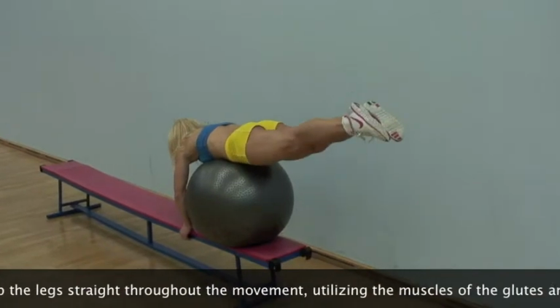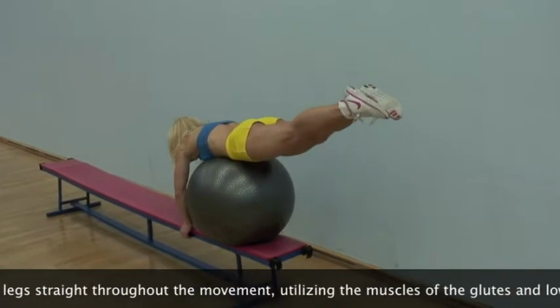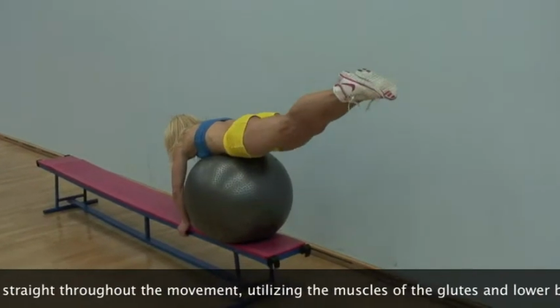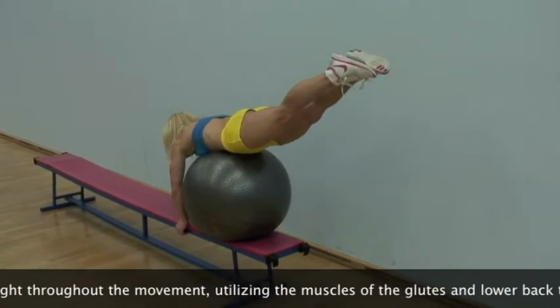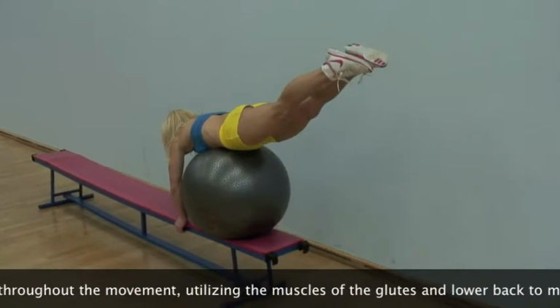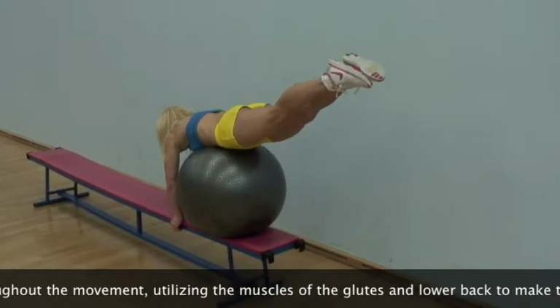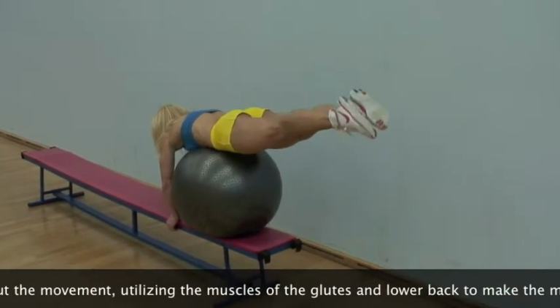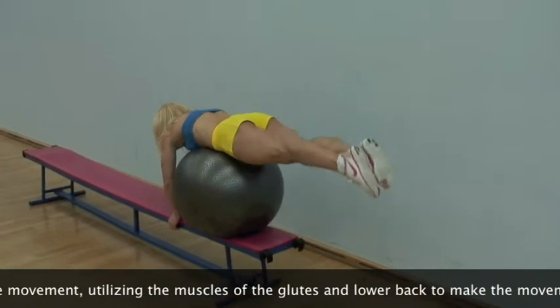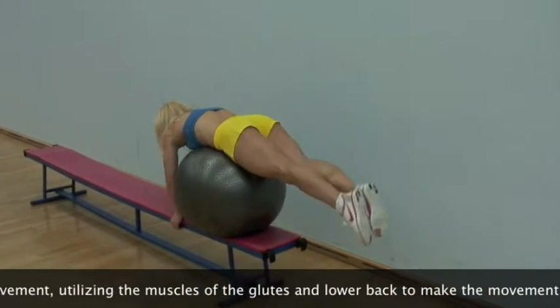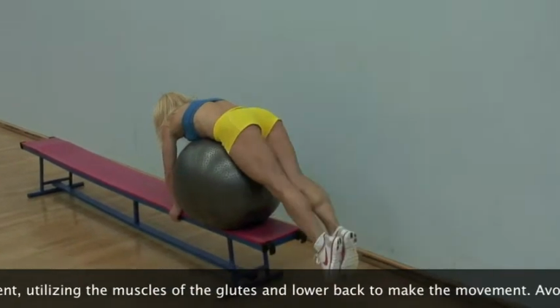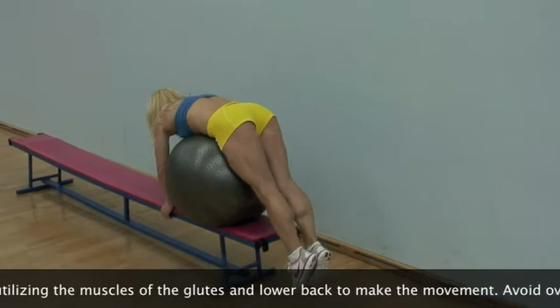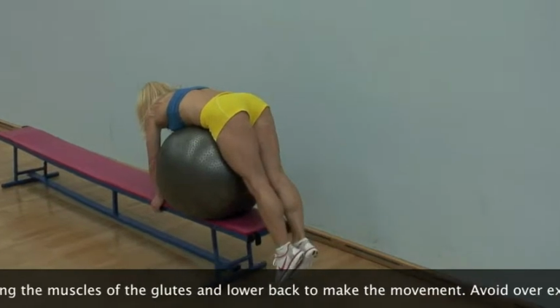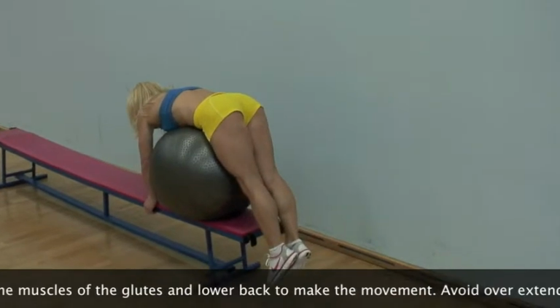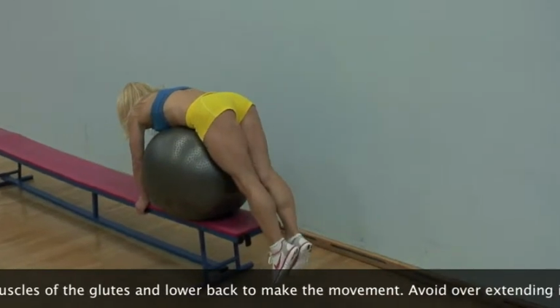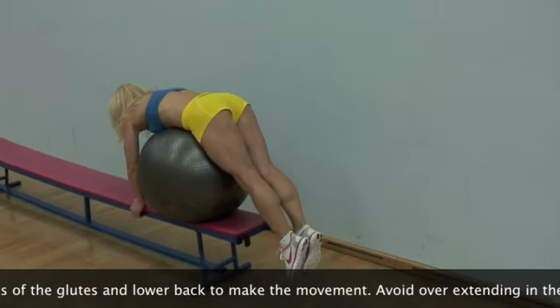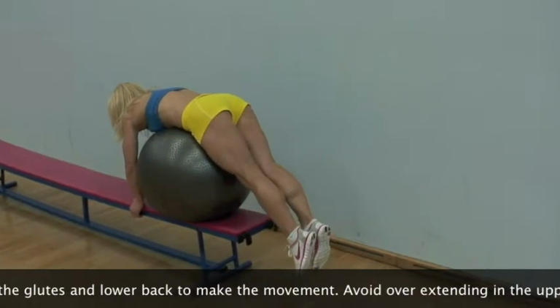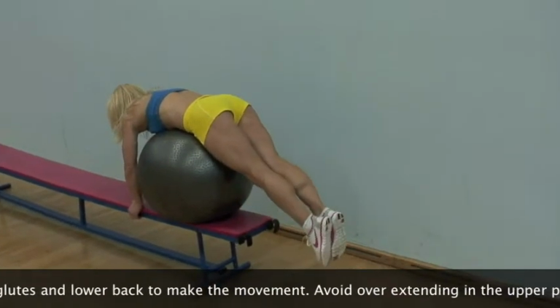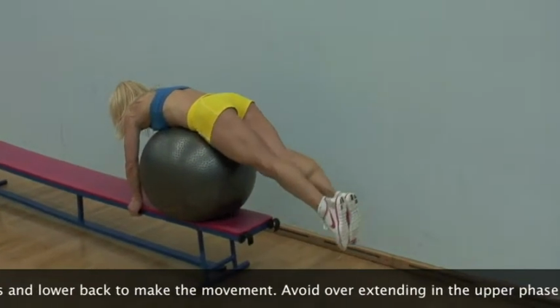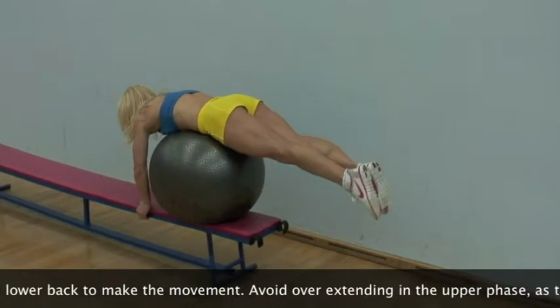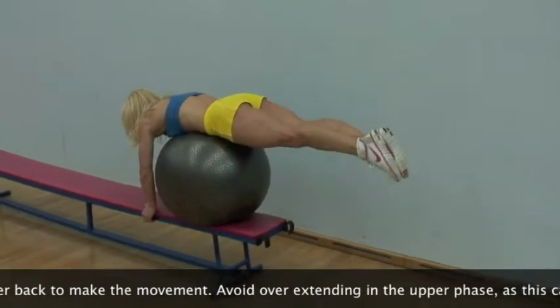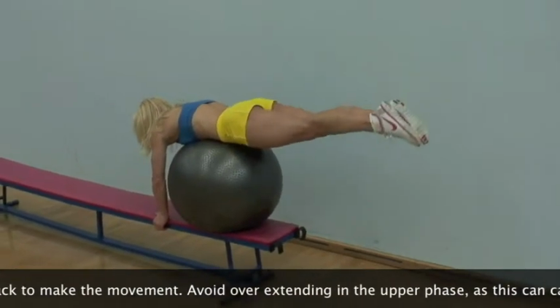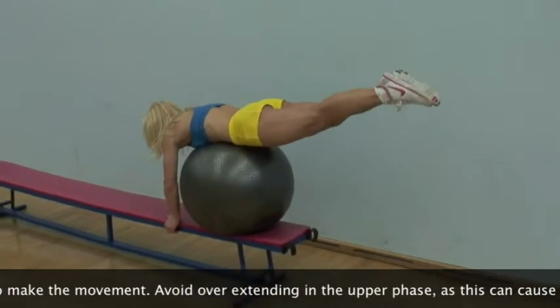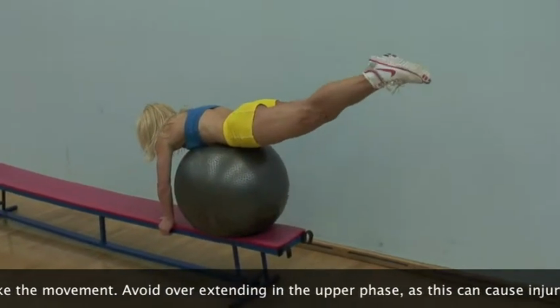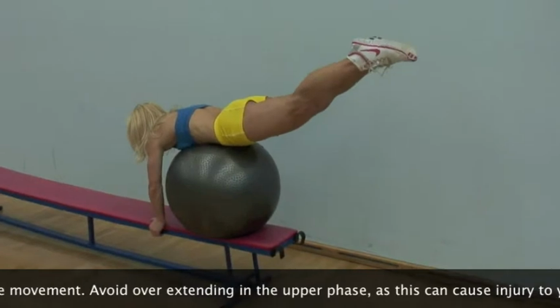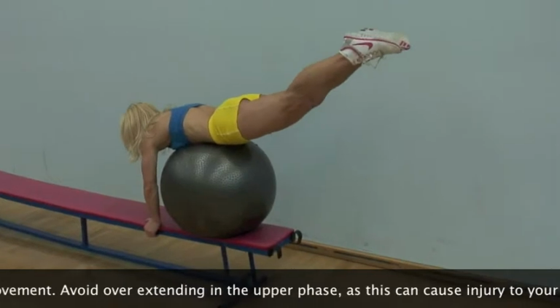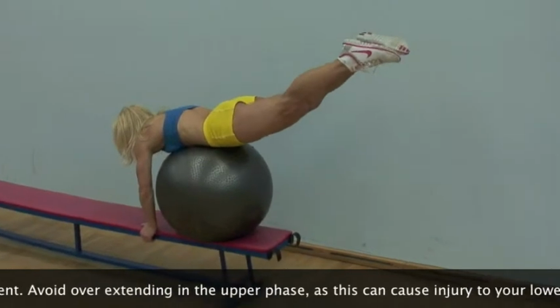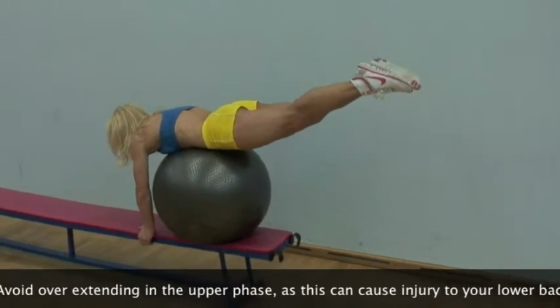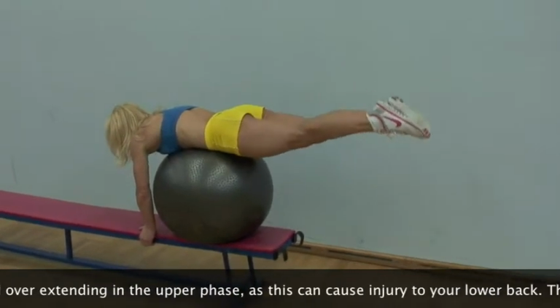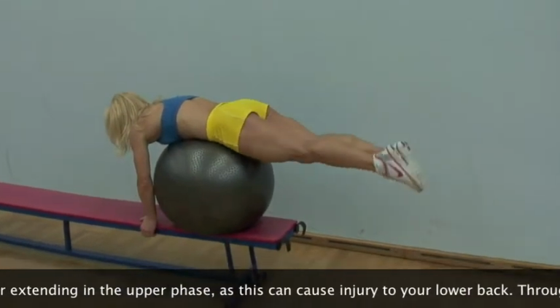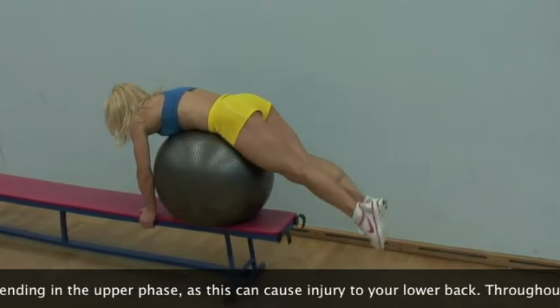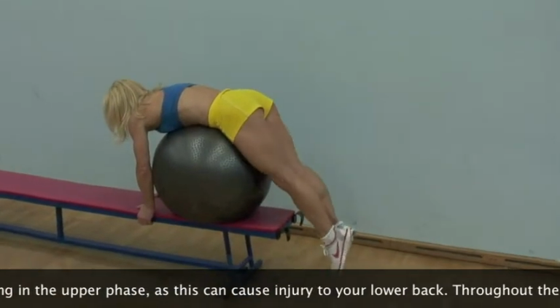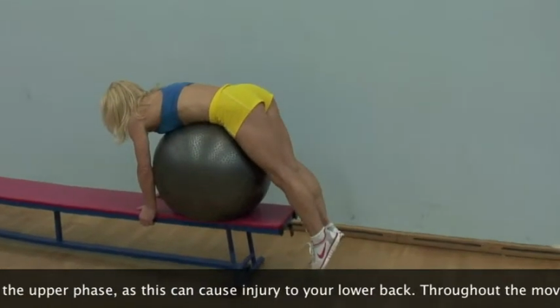Lift and lower either one or both legs a comfortable distance, enabling you to keep the legs straight throughout the exercise, utilizing the muscles of the glutes and lower back to make the movement.